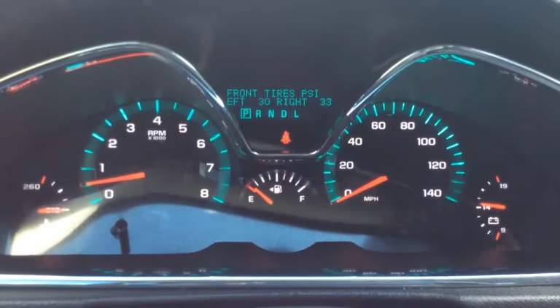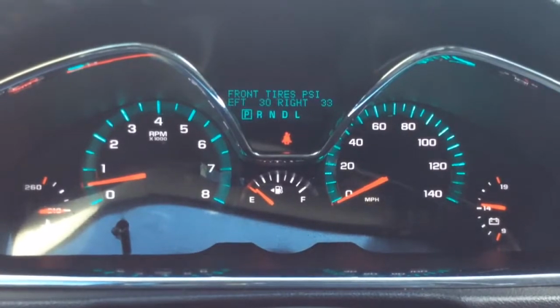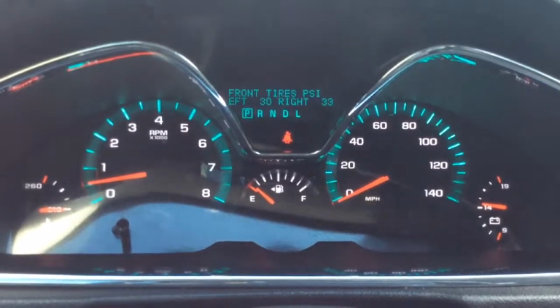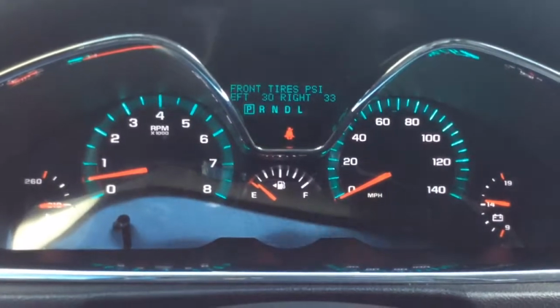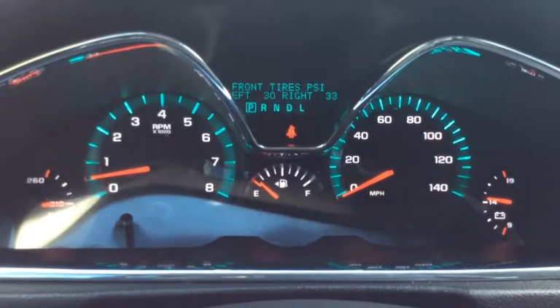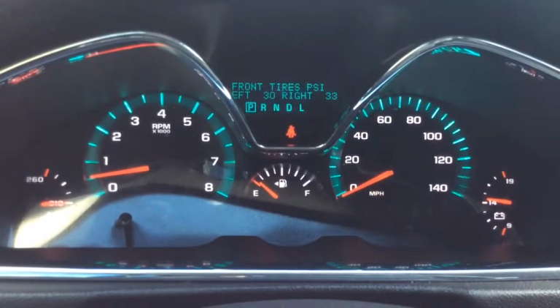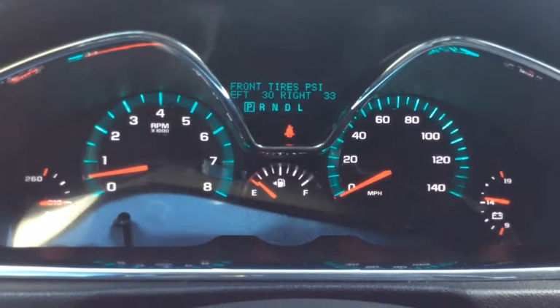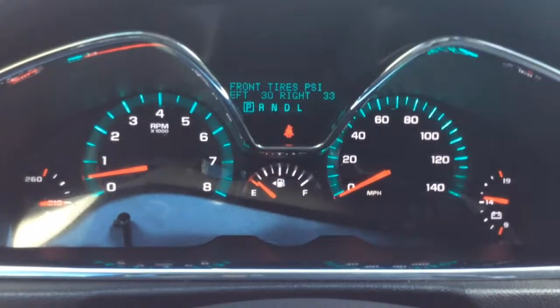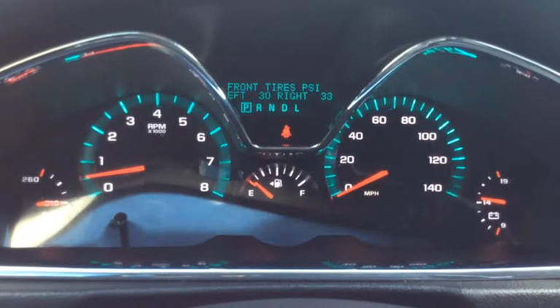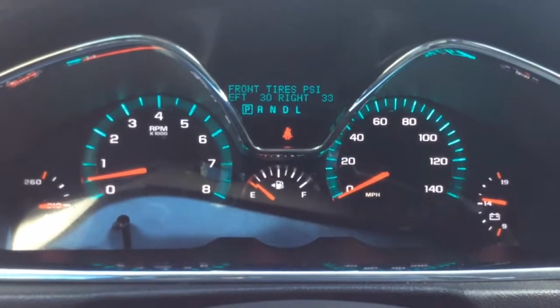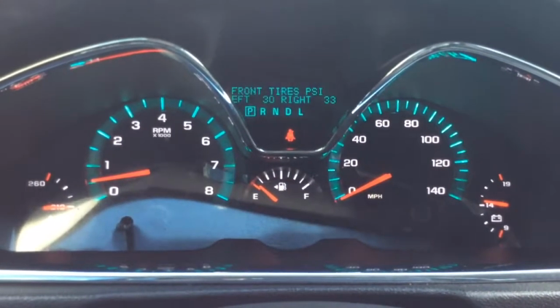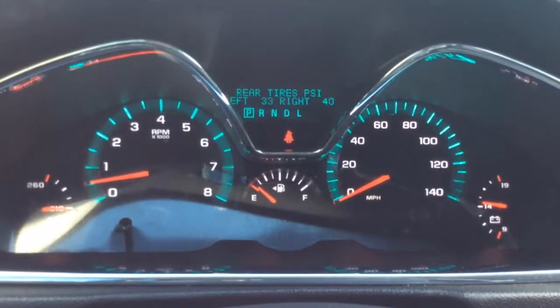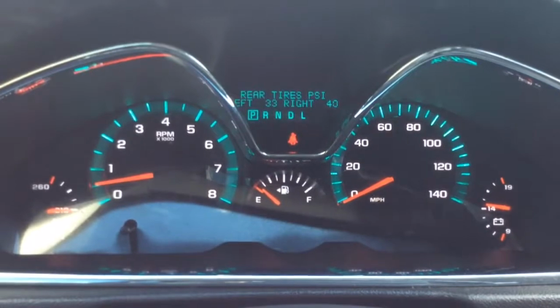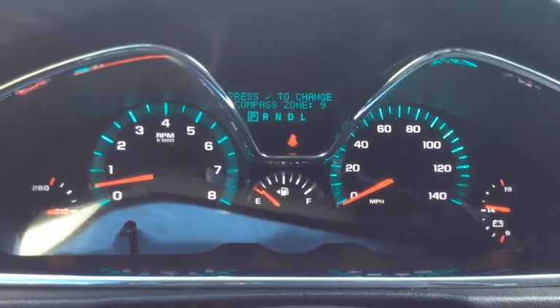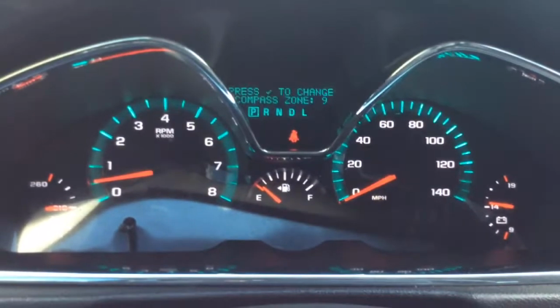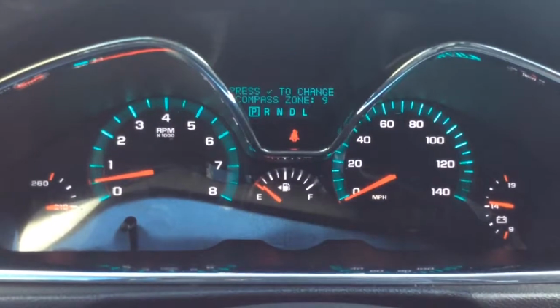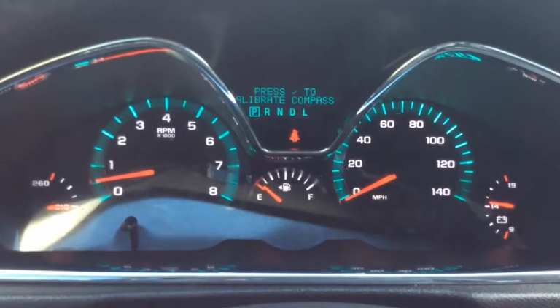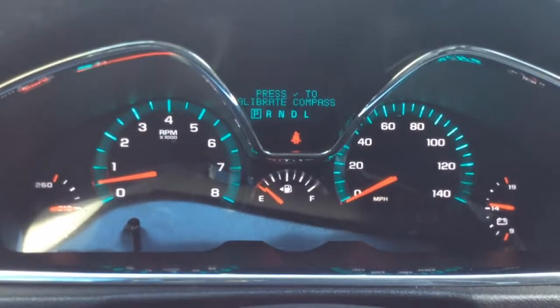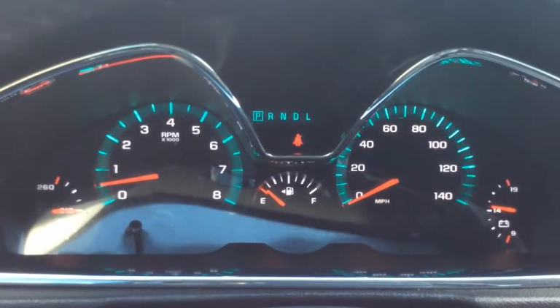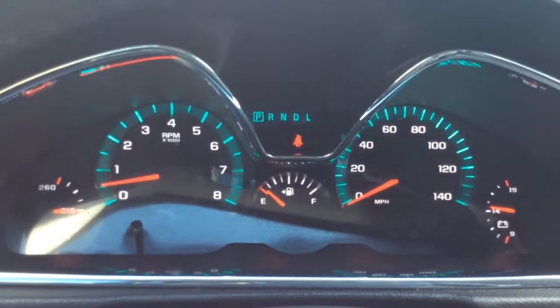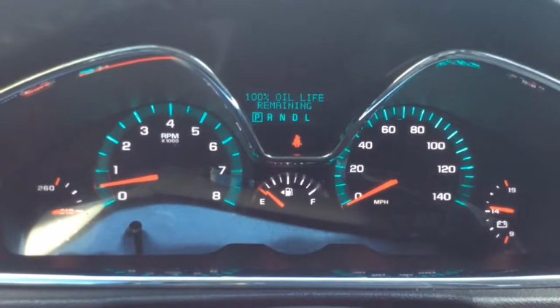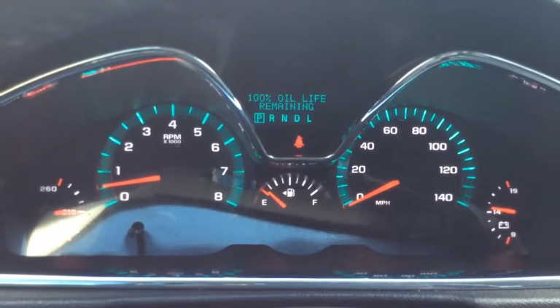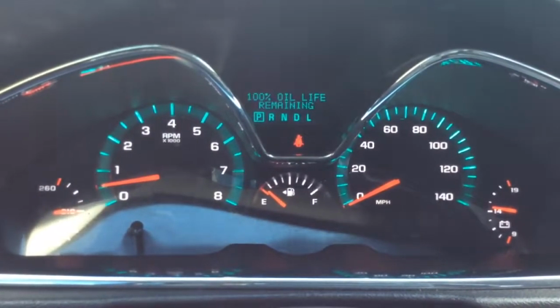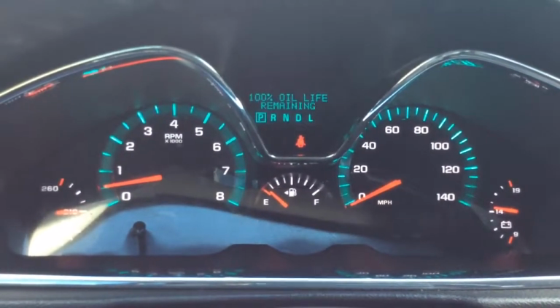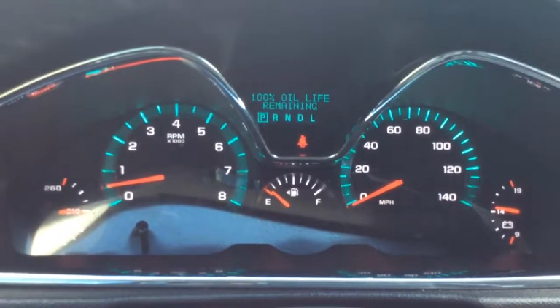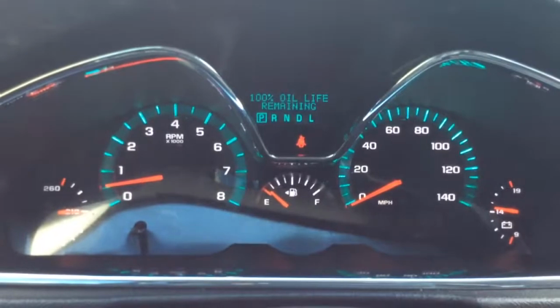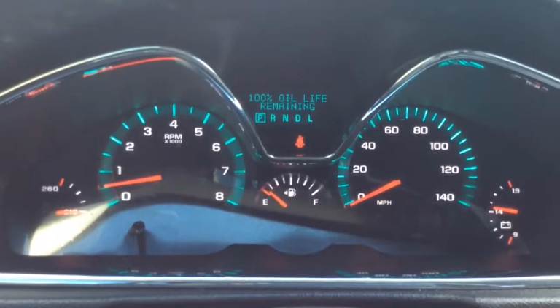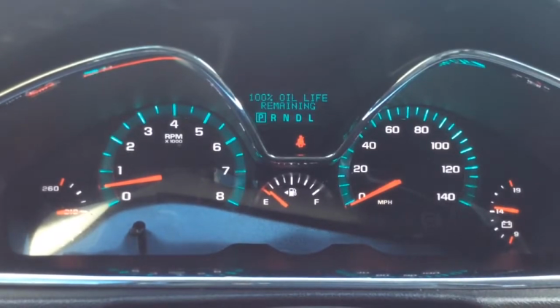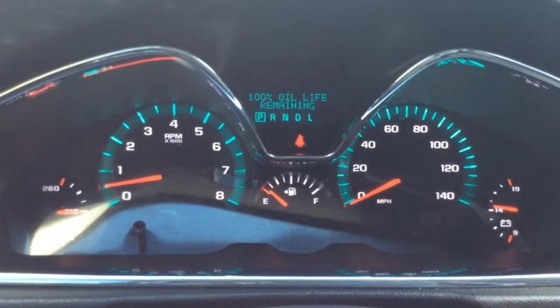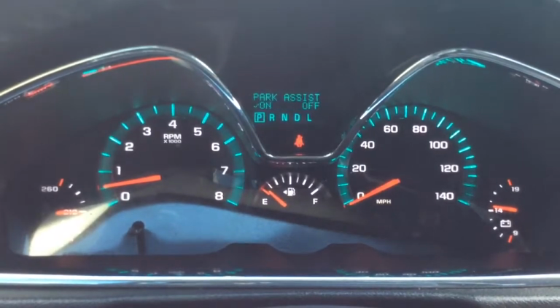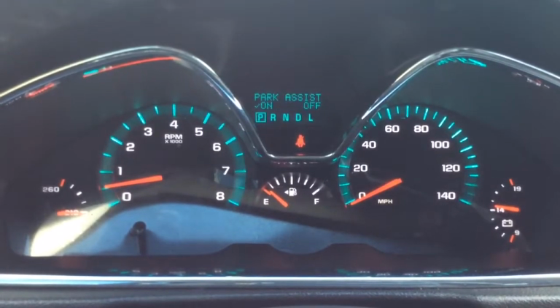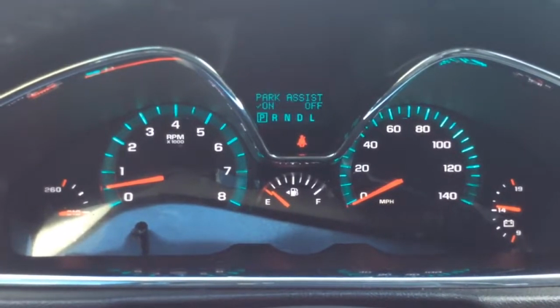You also have vehicle information, so that includes digital tire pressure monitors in all four tires. You have your compass calibration there, minimized screen, and the oil life was just changed so it will be at 100% for you.